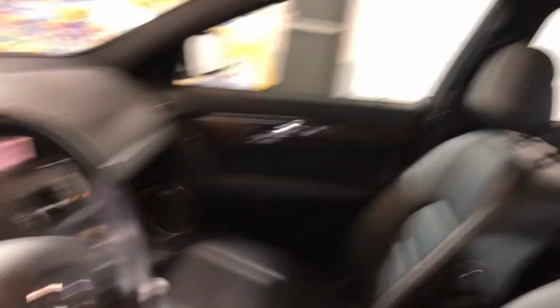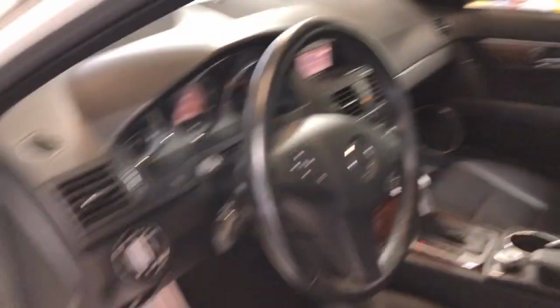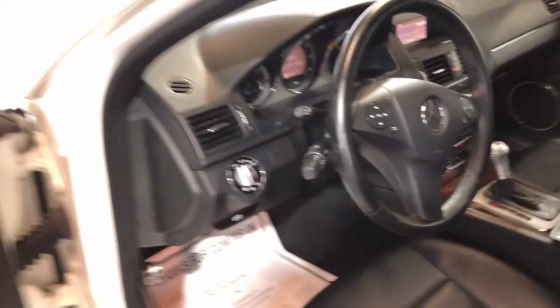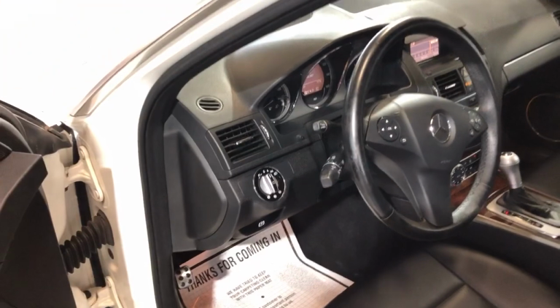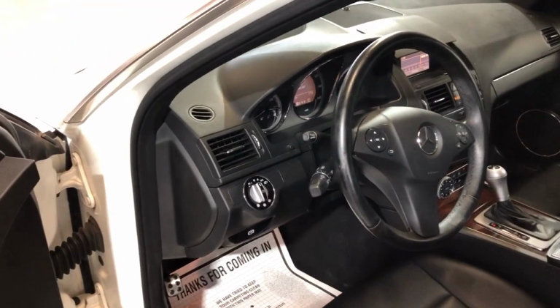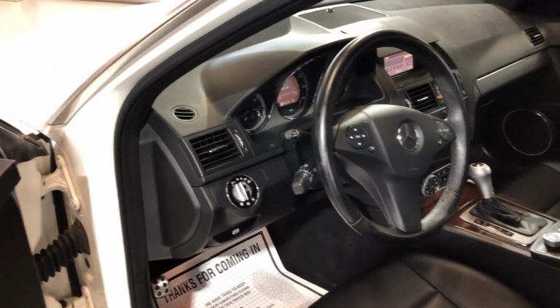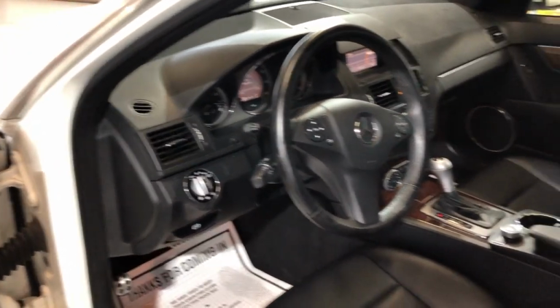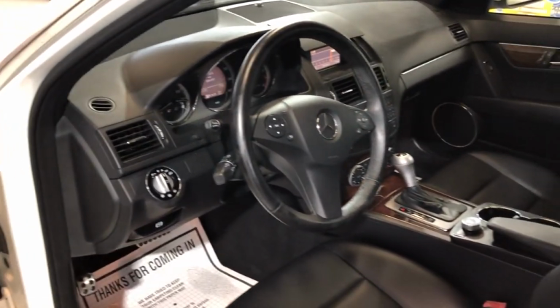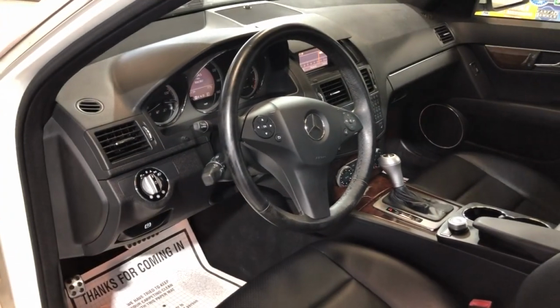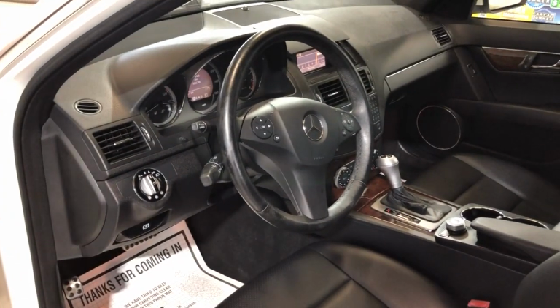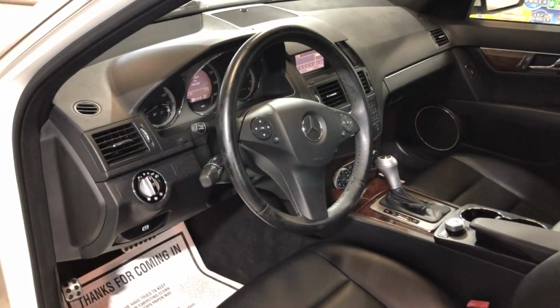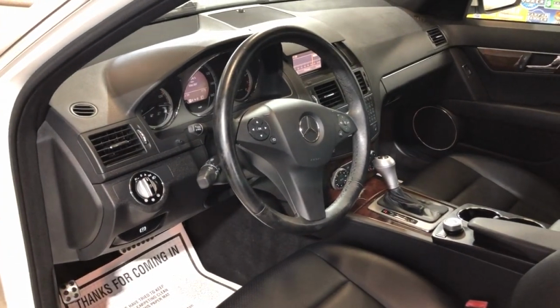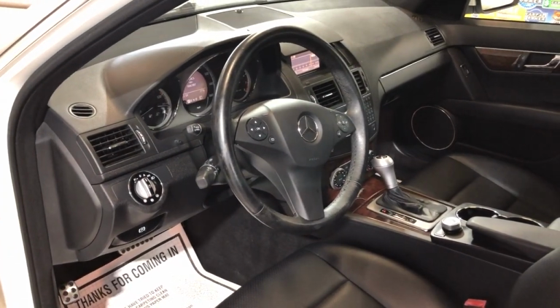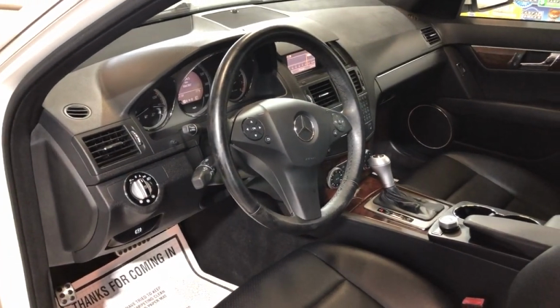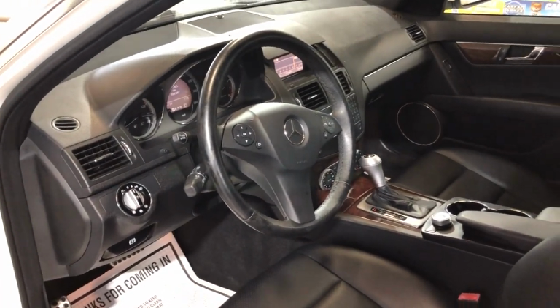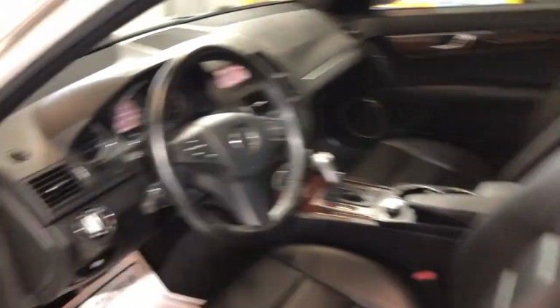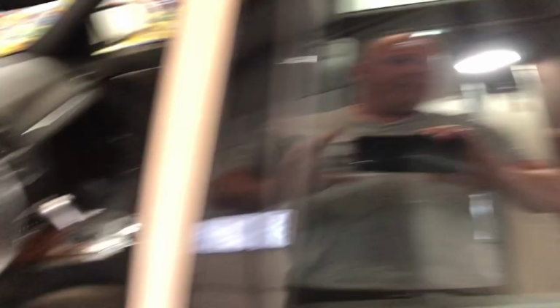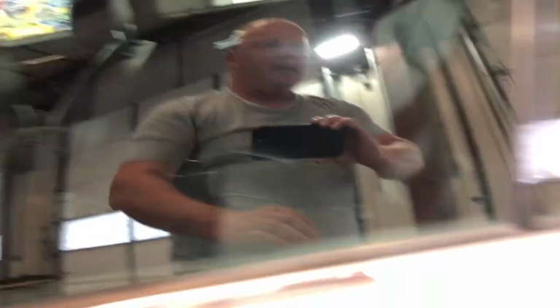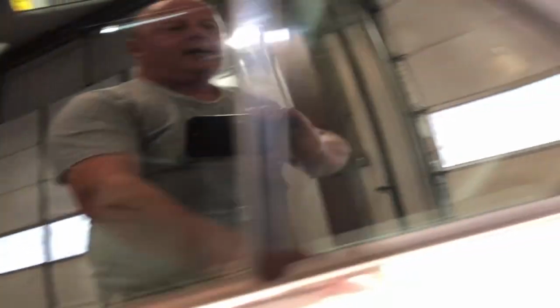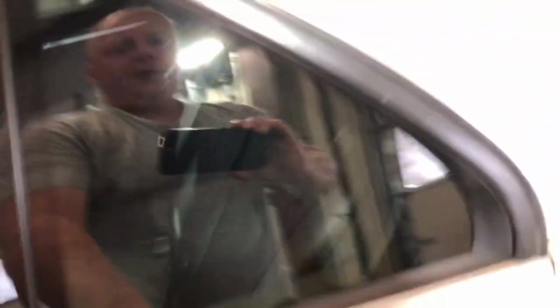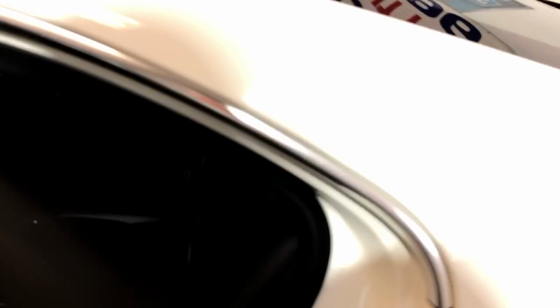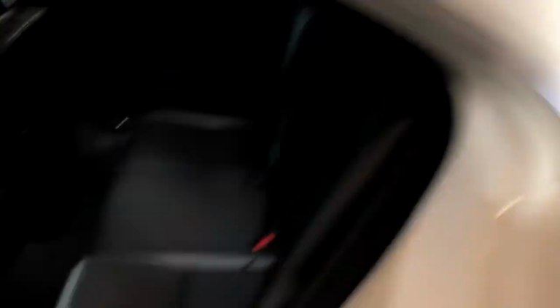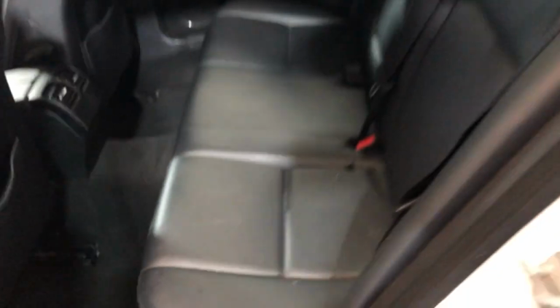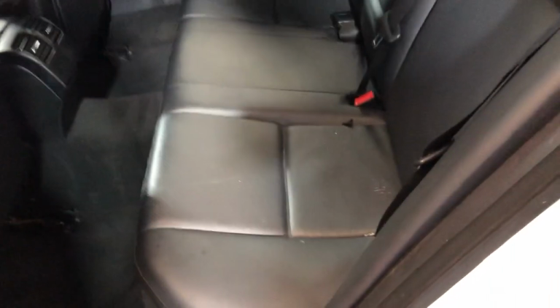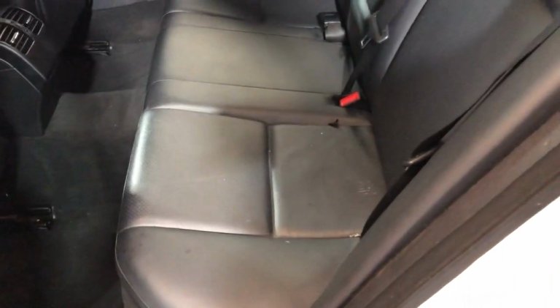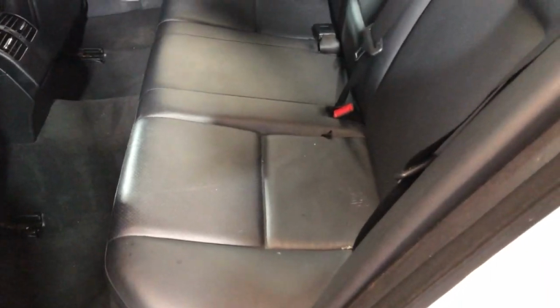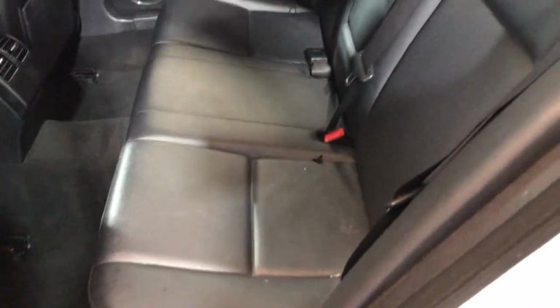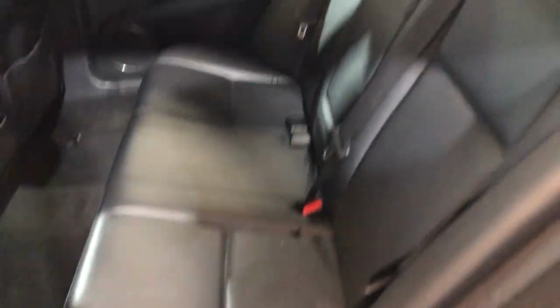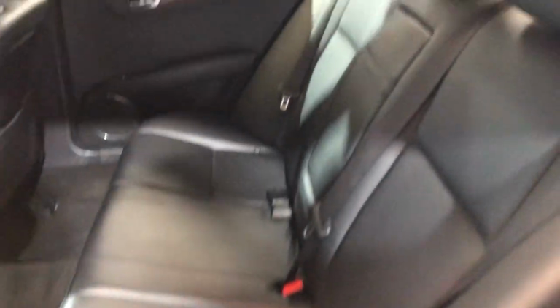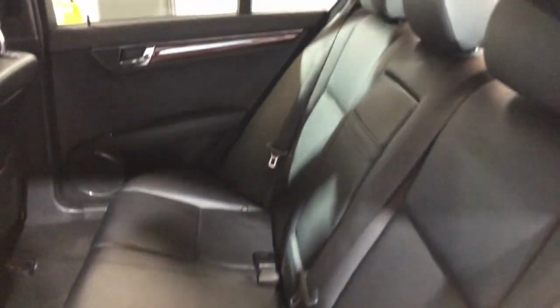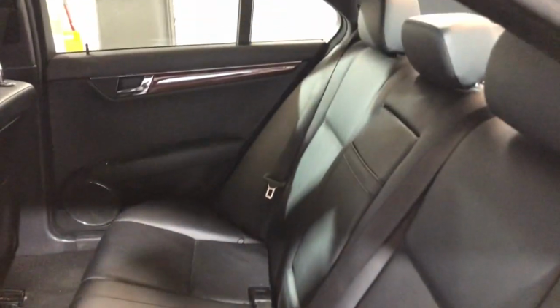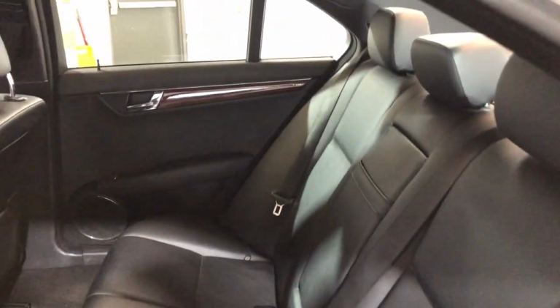As I said, it runs and drives great — very nice and clean unit. Here is the back seat; it's in great shape as well.